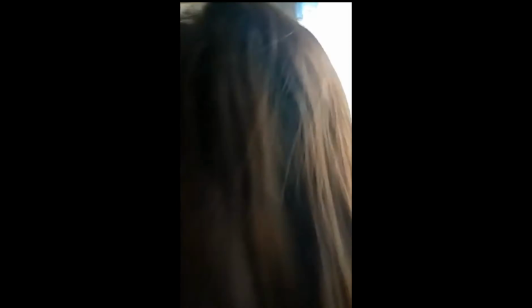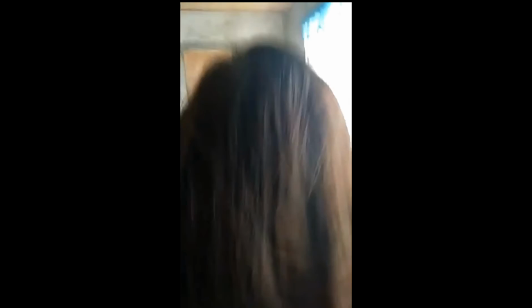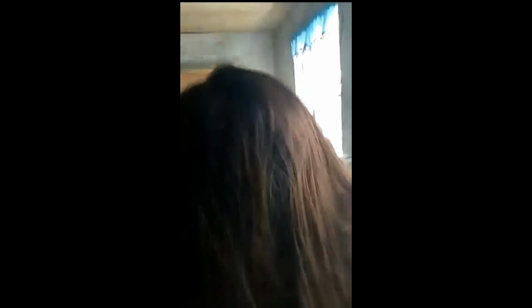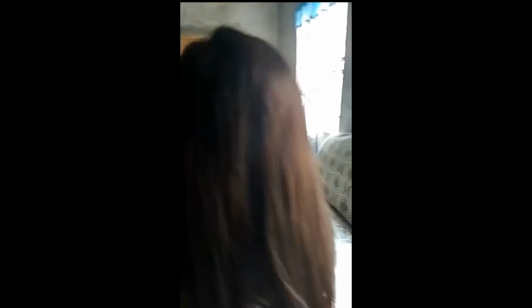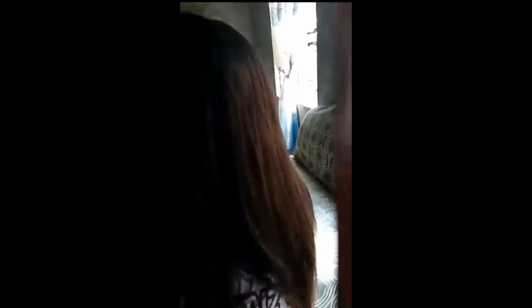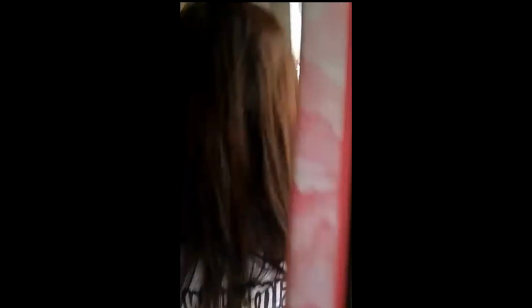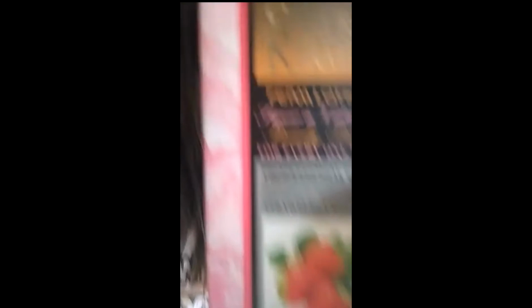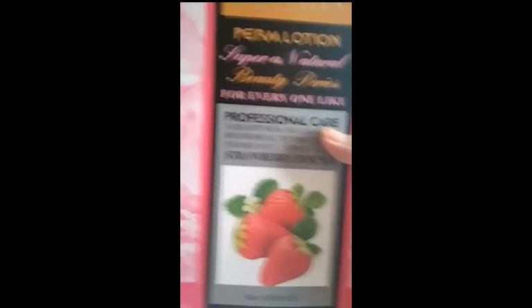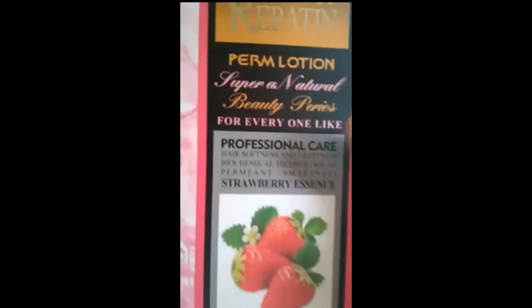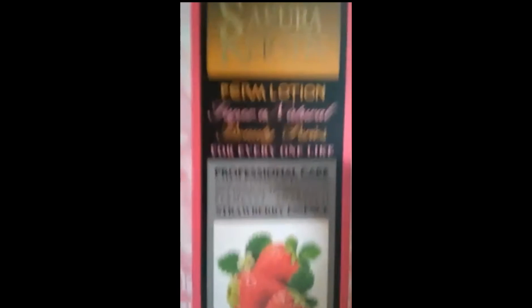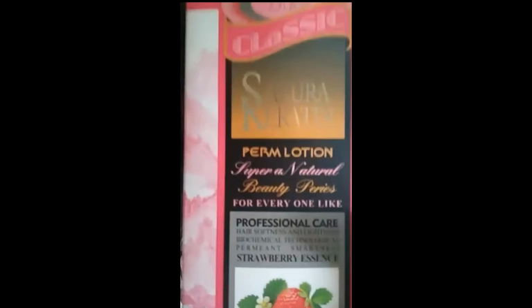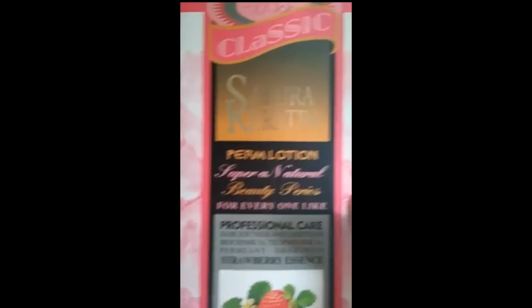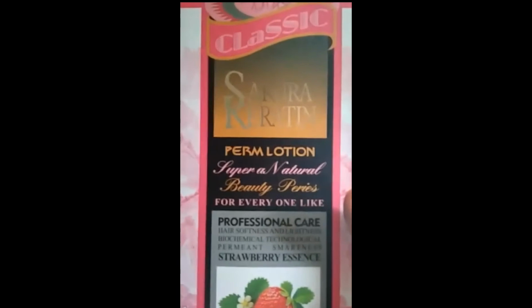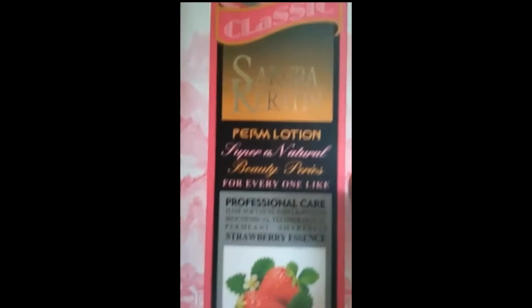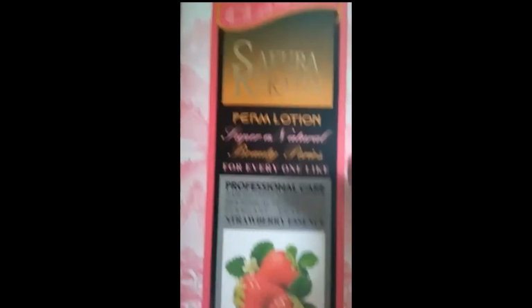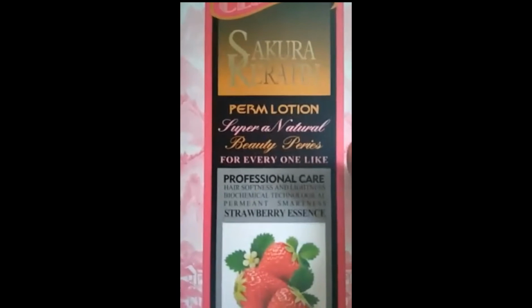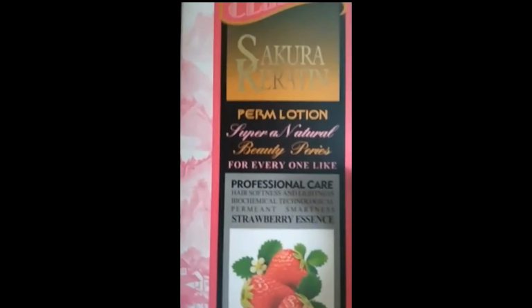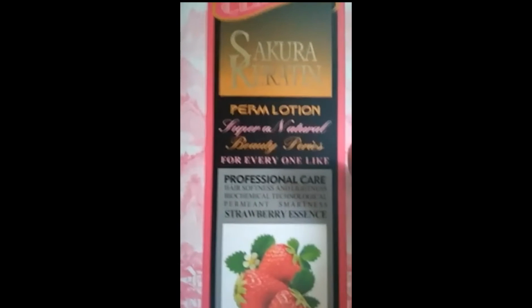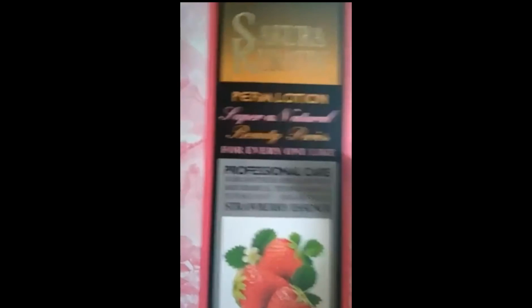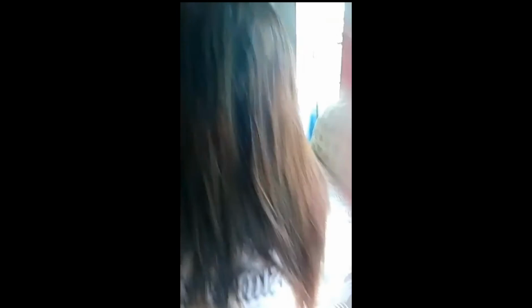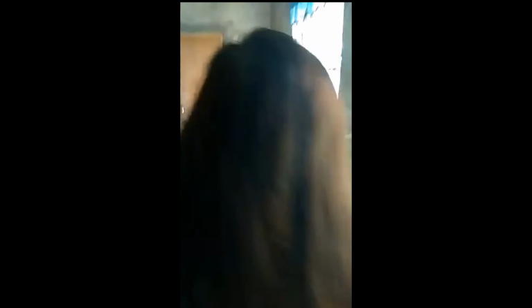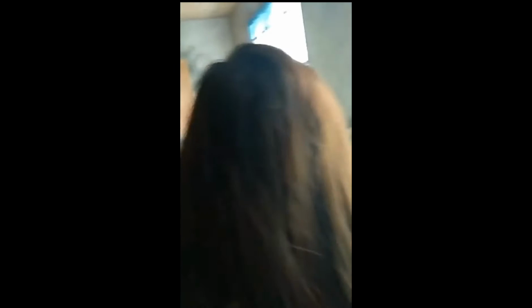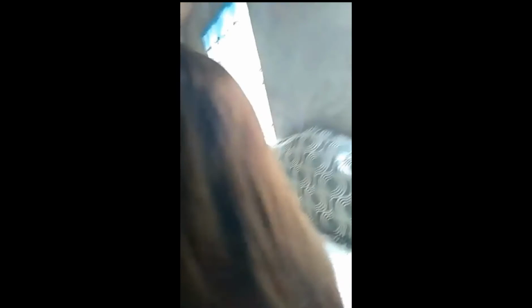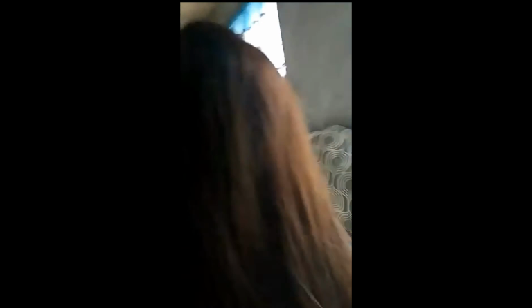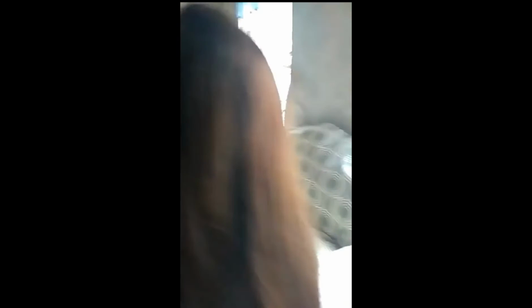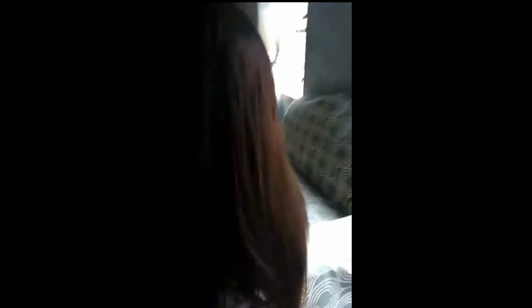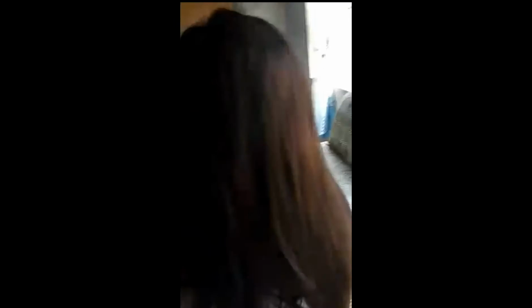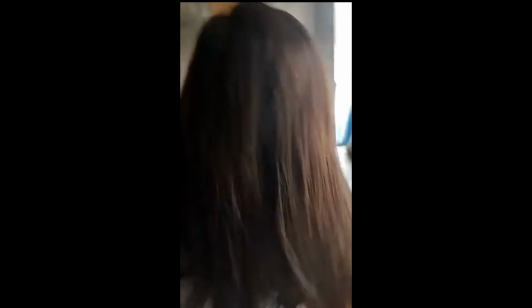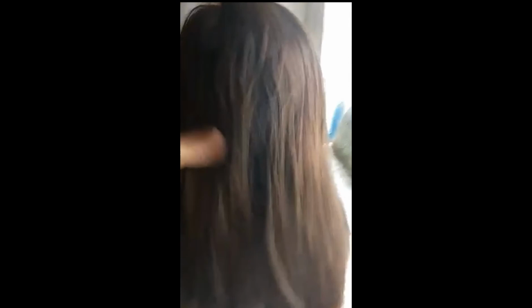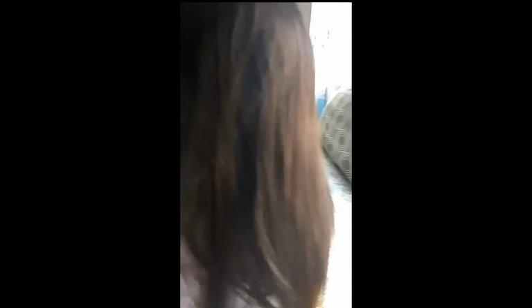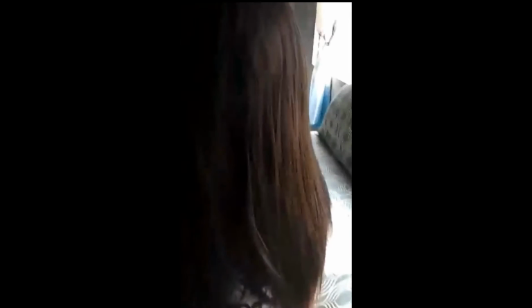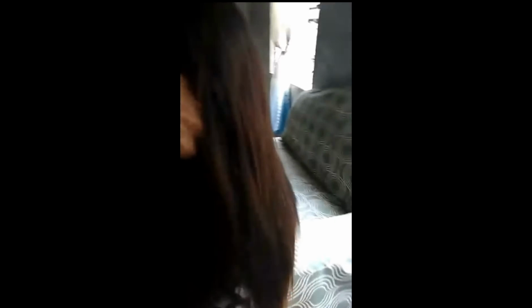Yan ito. Wala kasi akong kasama, kaya ako lang nagbibidyo. Ito ang gagamitin ko sa kanya — sa Cora — Strawberry Rebanding, para mag-shiny ang kanyang buhok. Puro damage na po siya.